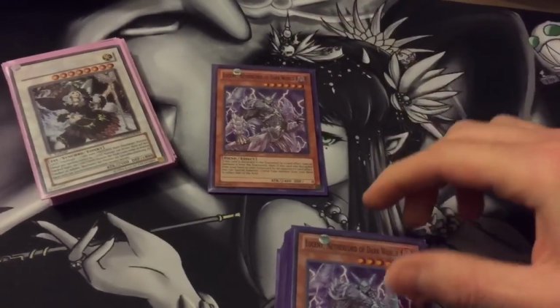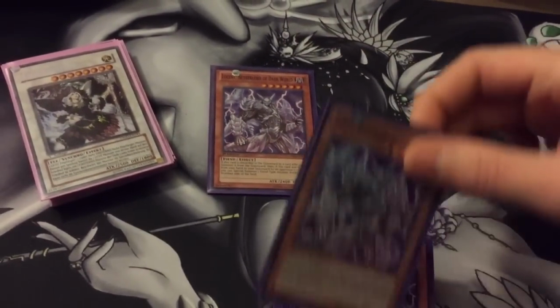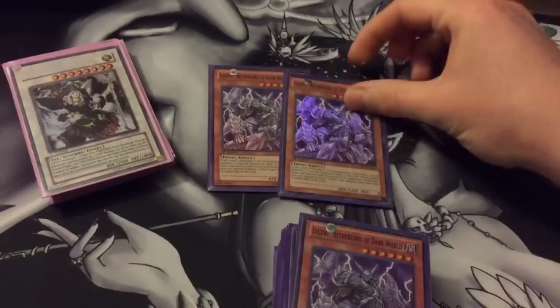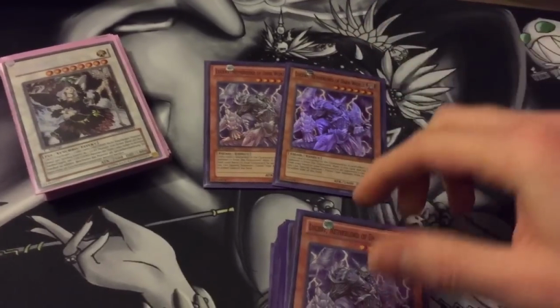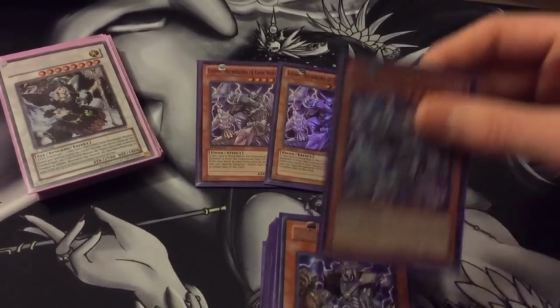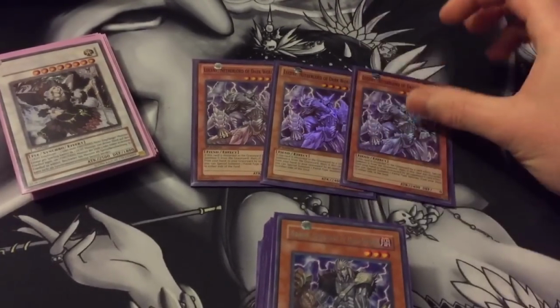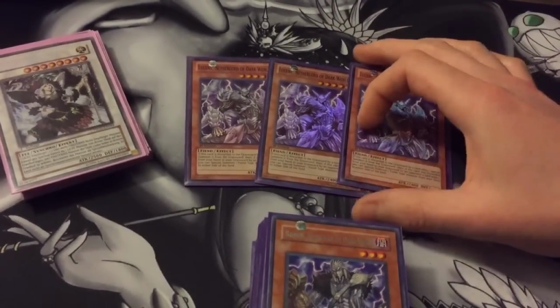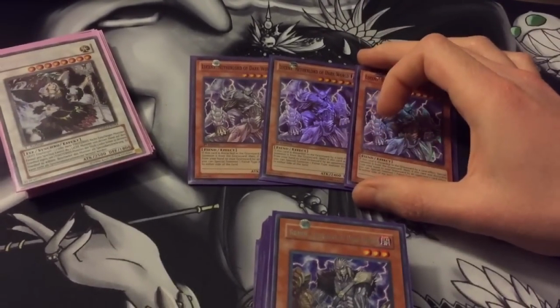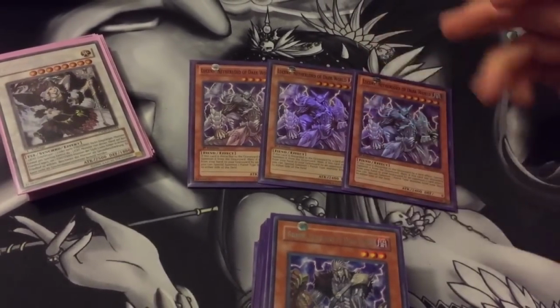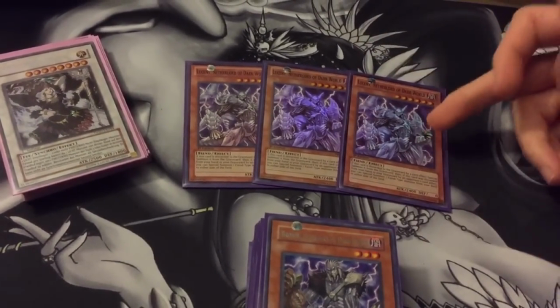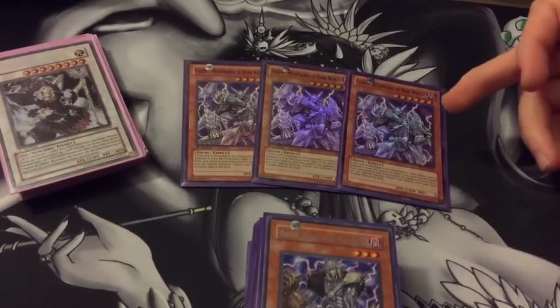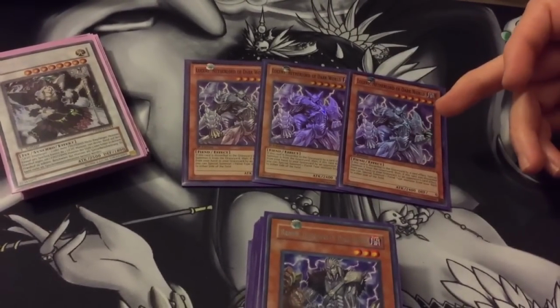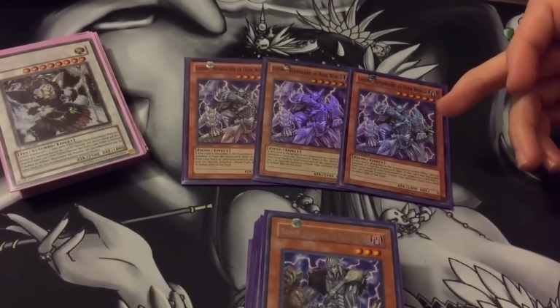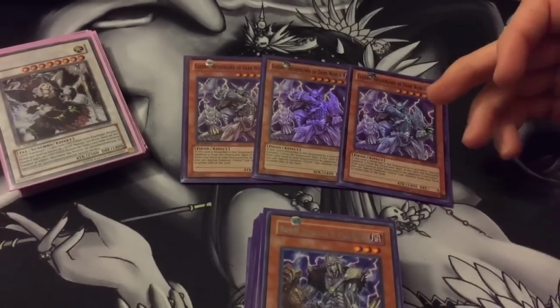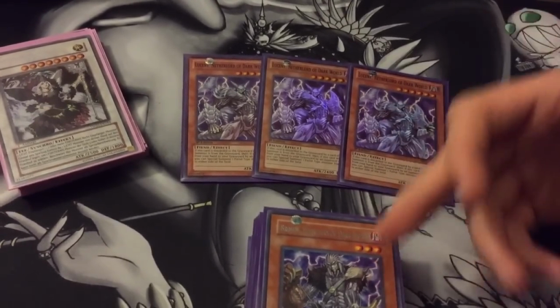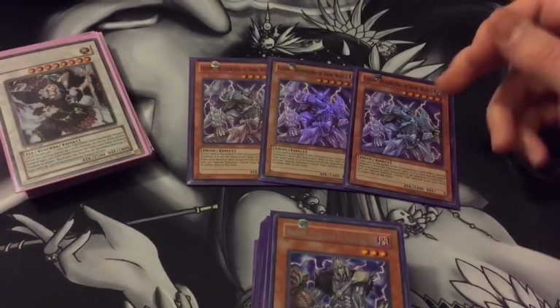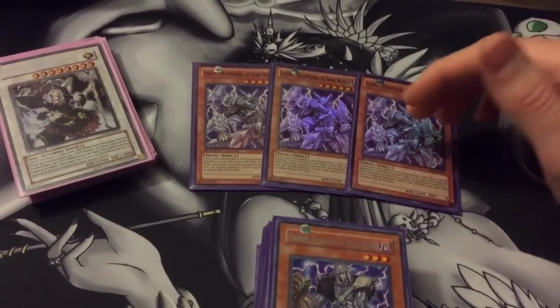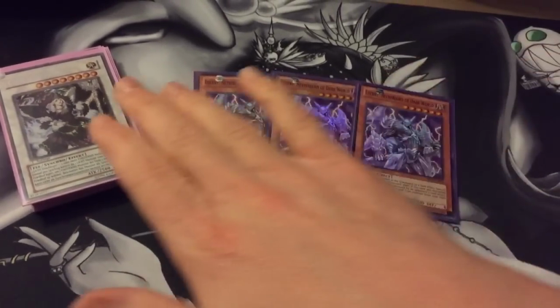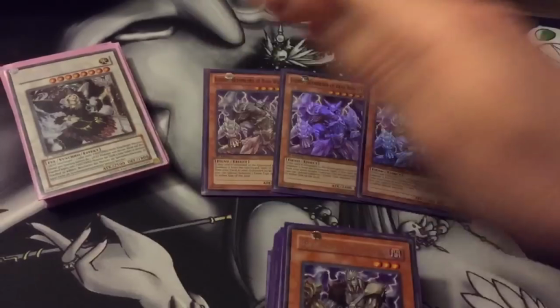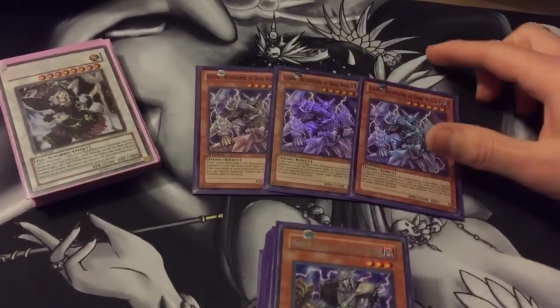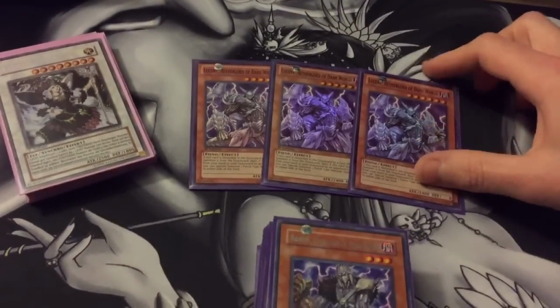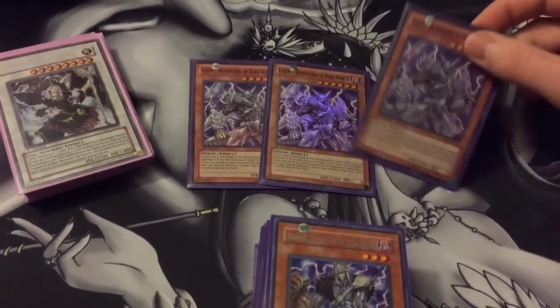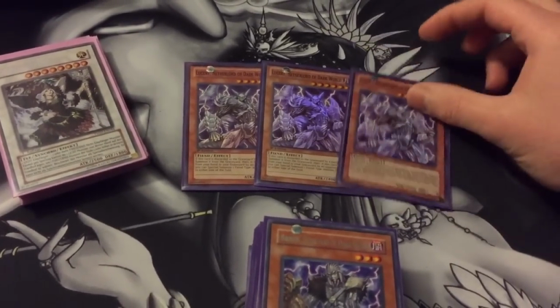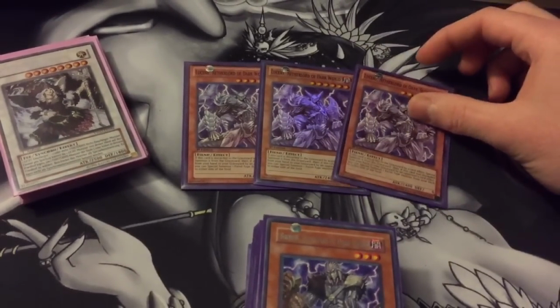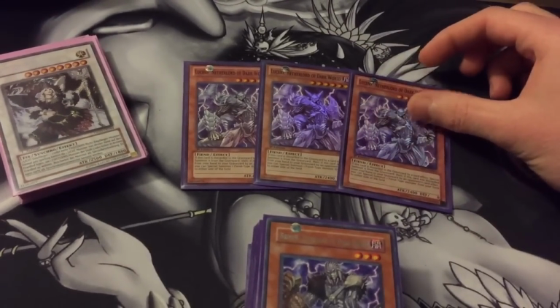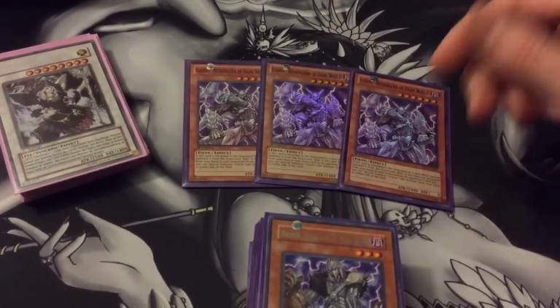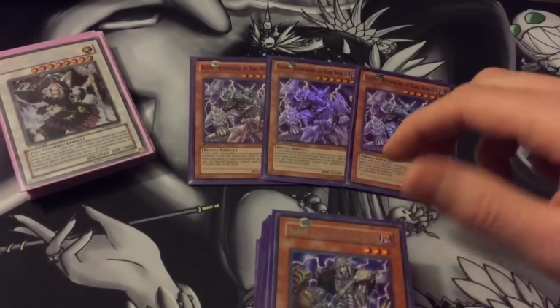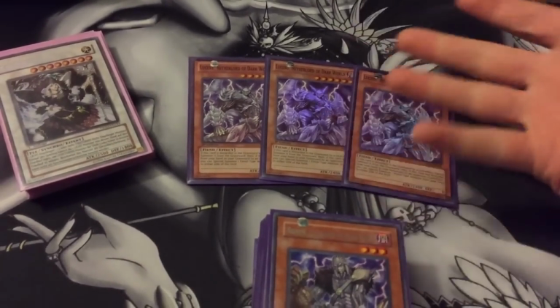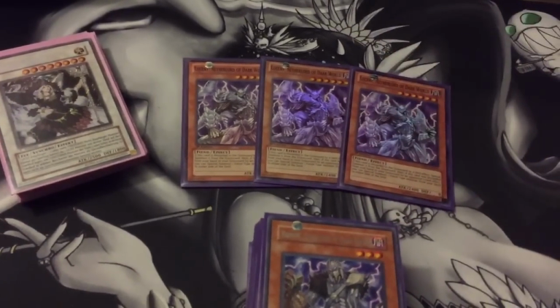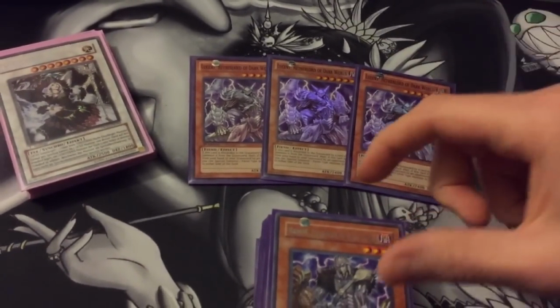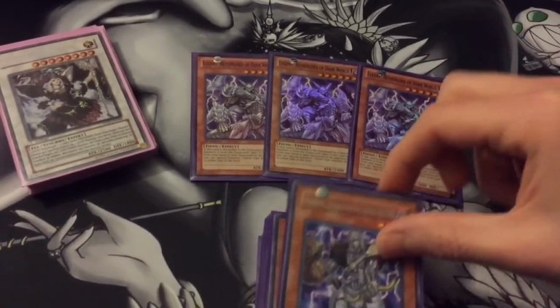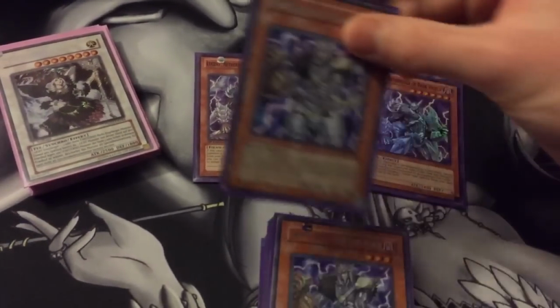Three Lucent, another Dark World. This level eater and one of your Fable tuners can go right into Chaos Goddess. That's why I run three of him, and you can special summon them very easily in this deck.